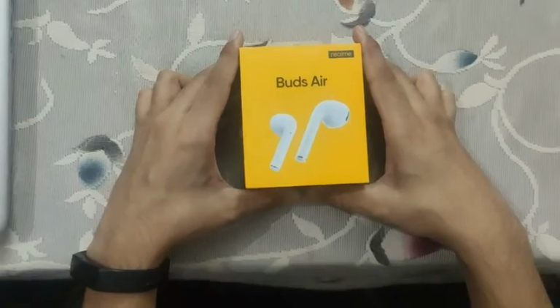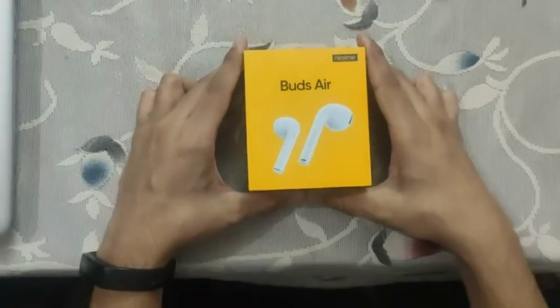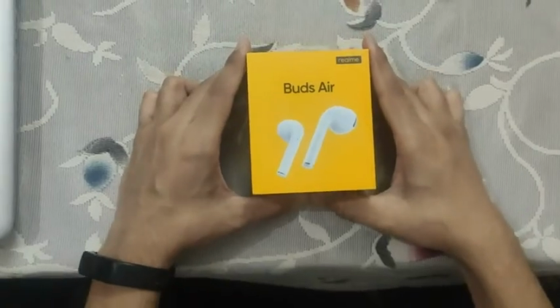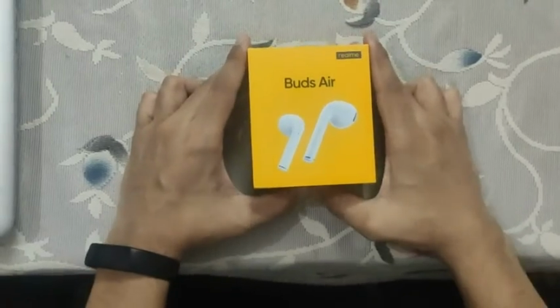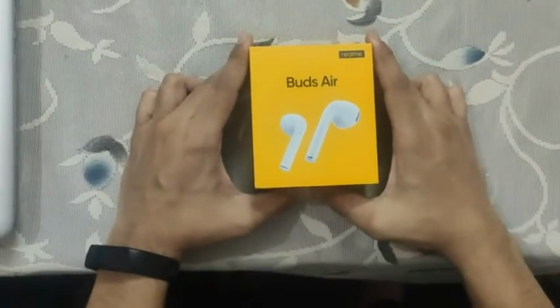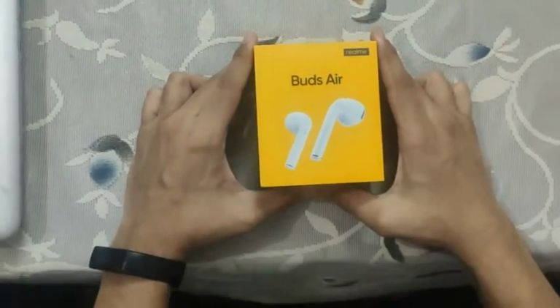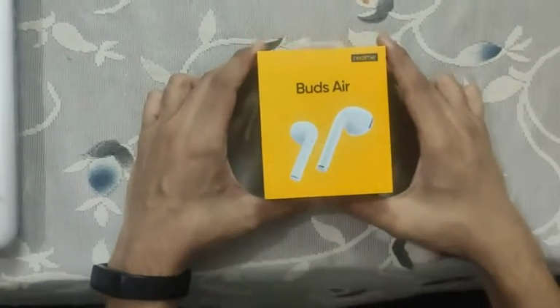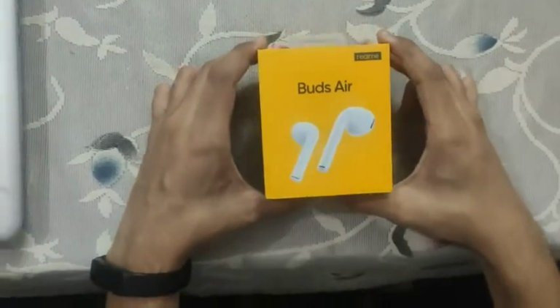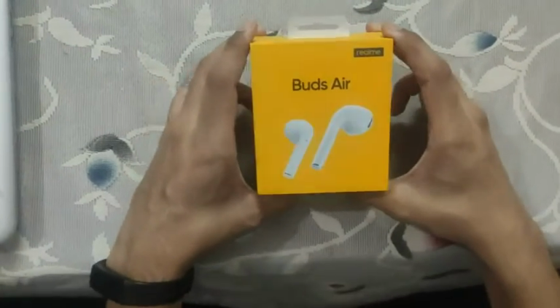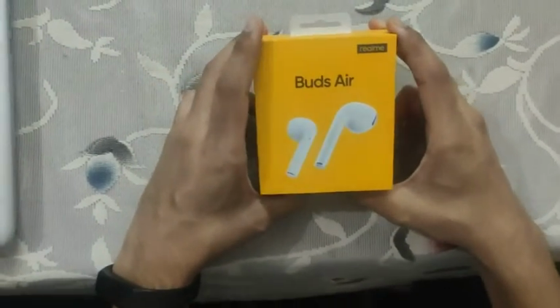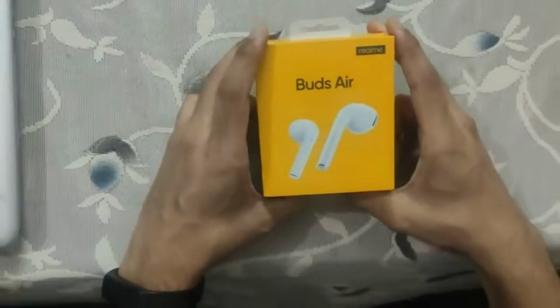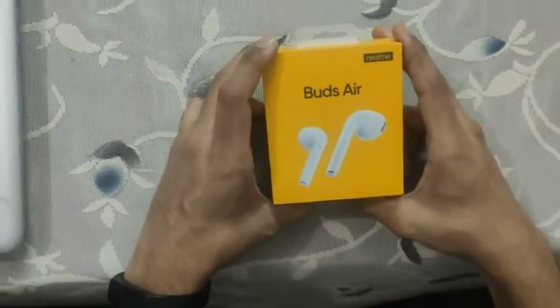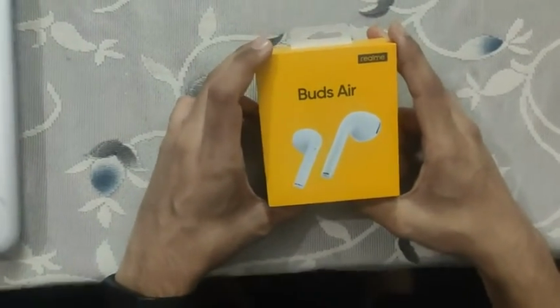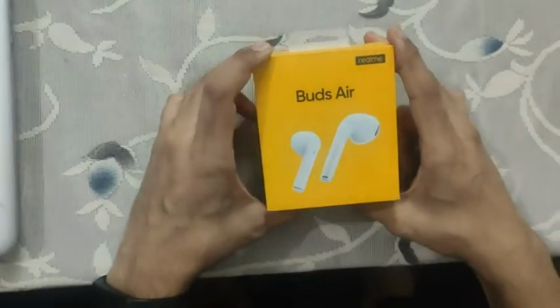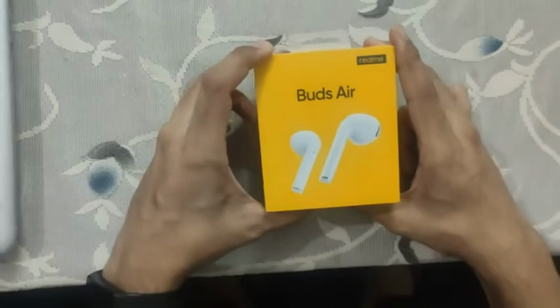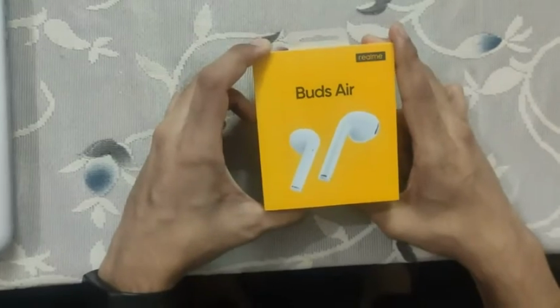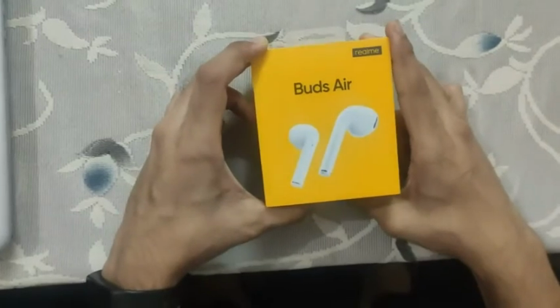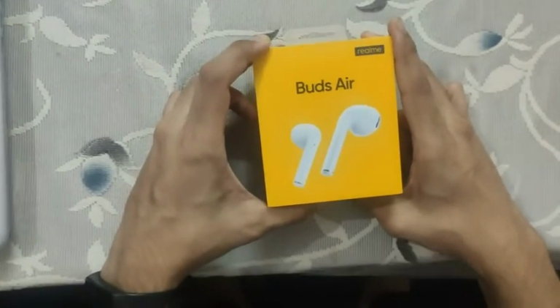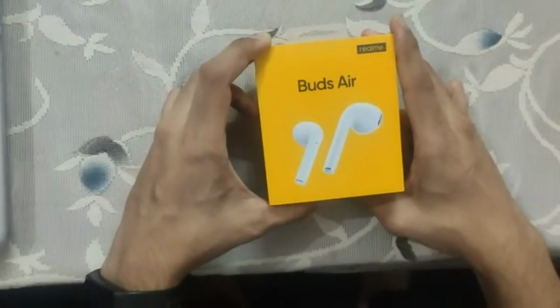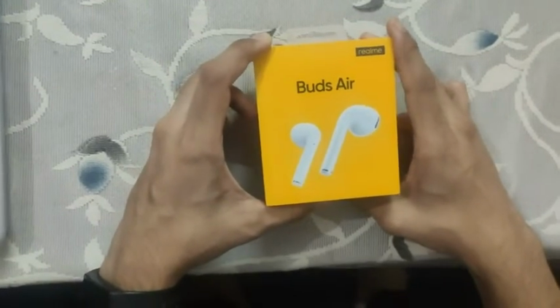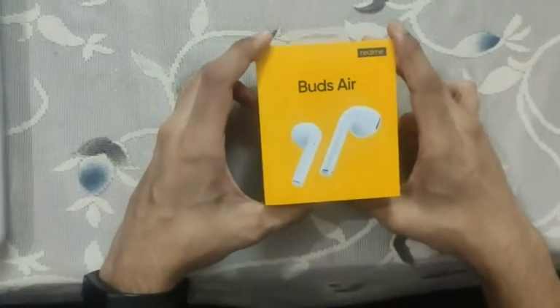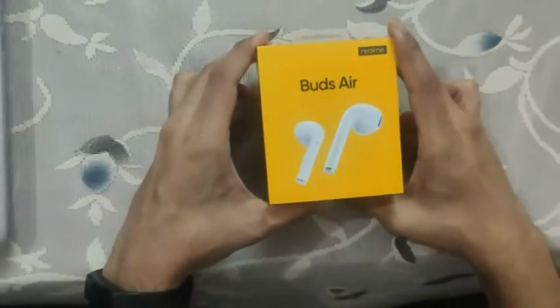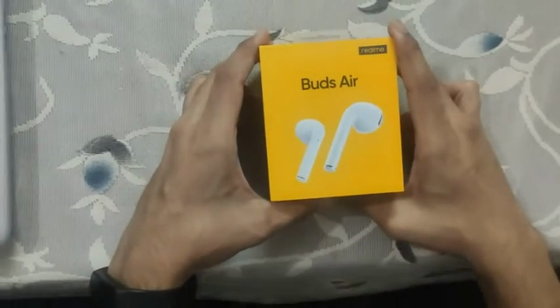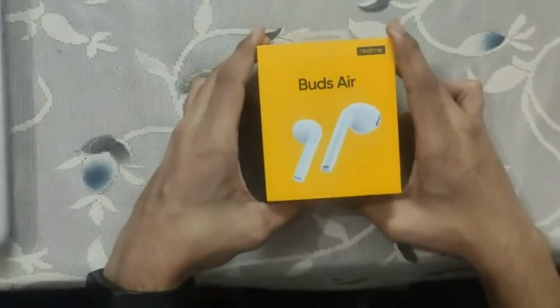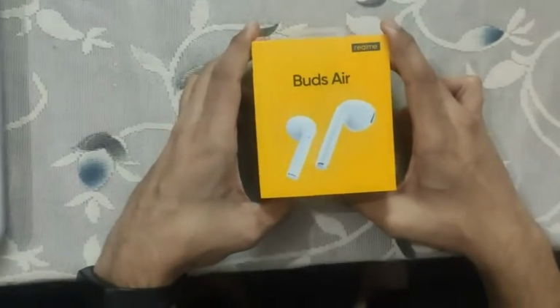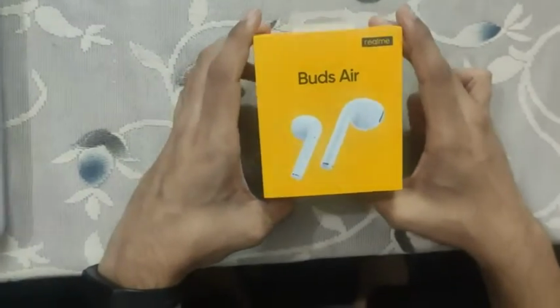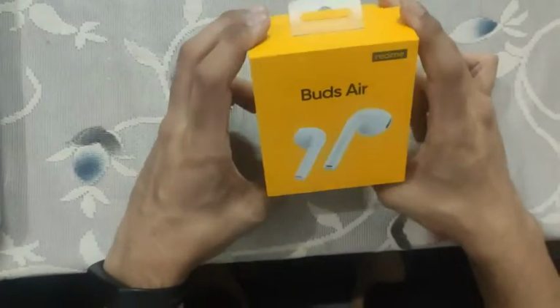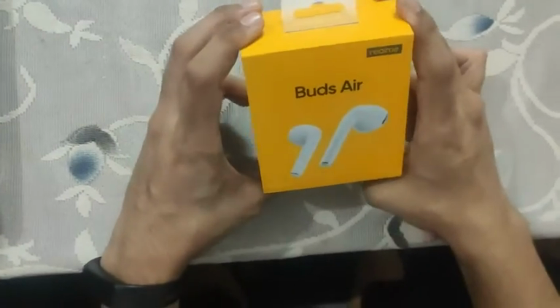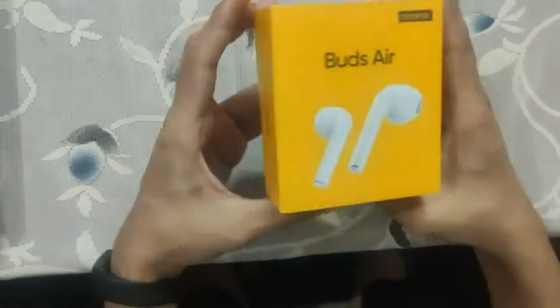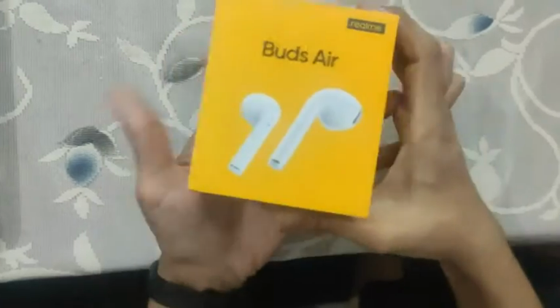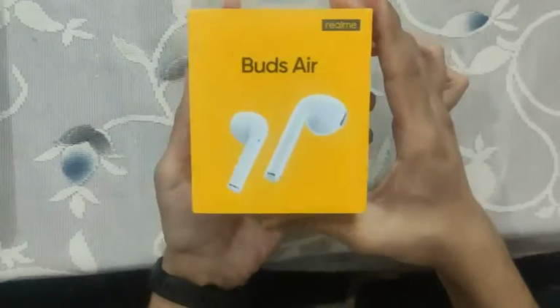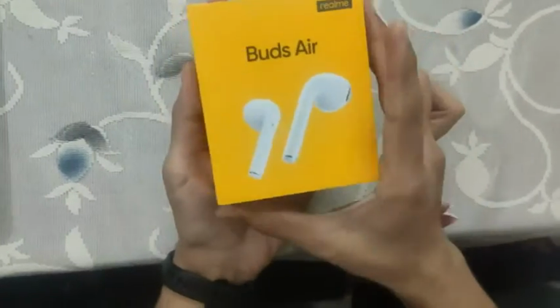Hello everyone, so today it's our first video and we are gonna unbox Realme Buds Air. We do know that there is another version which is Realme Buds Air Neo, however we are gonna unbox this one now.